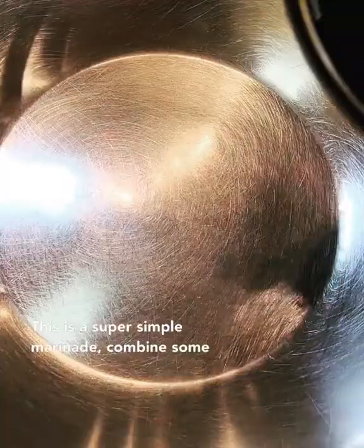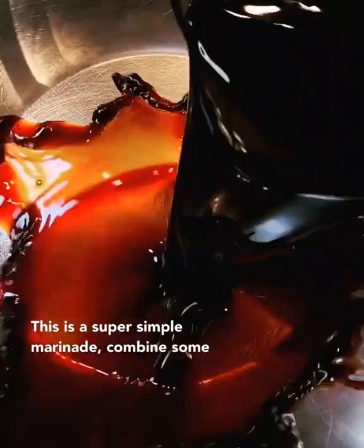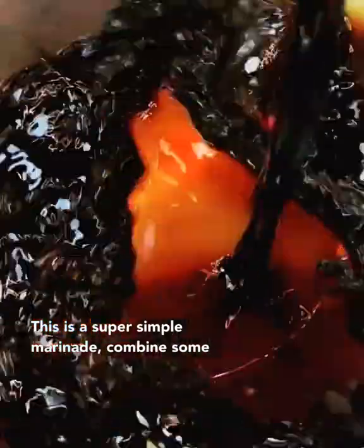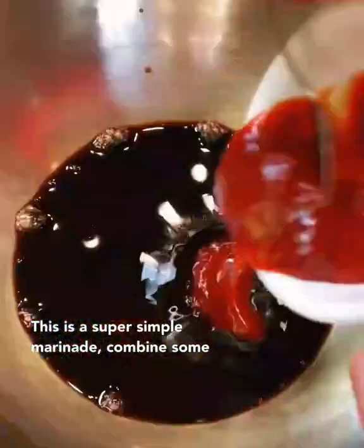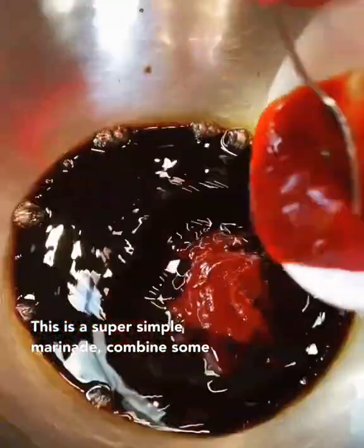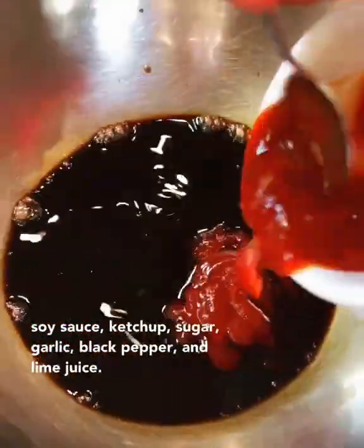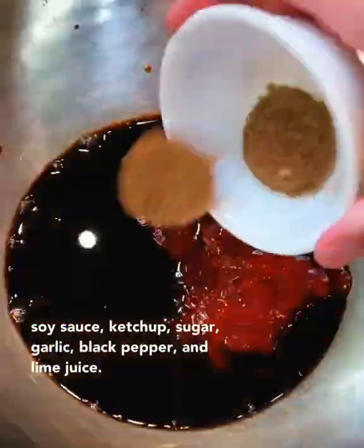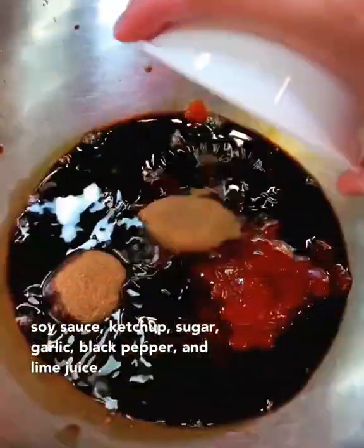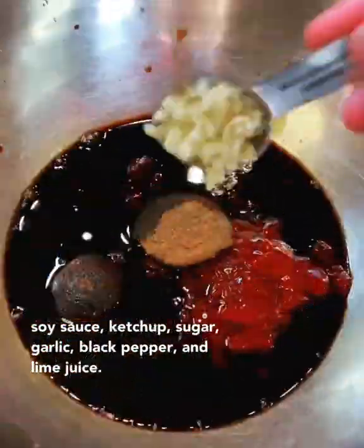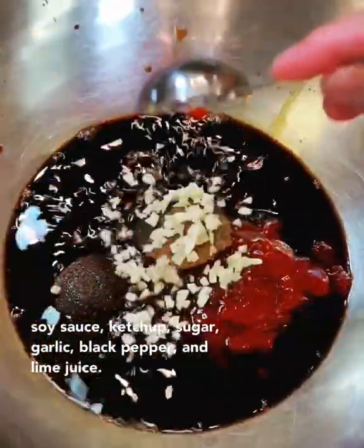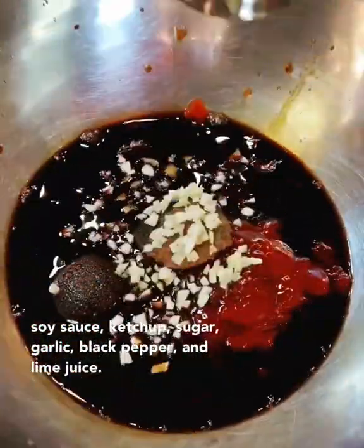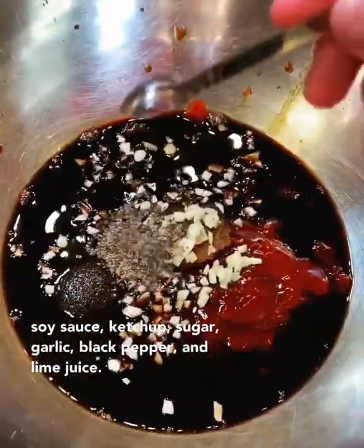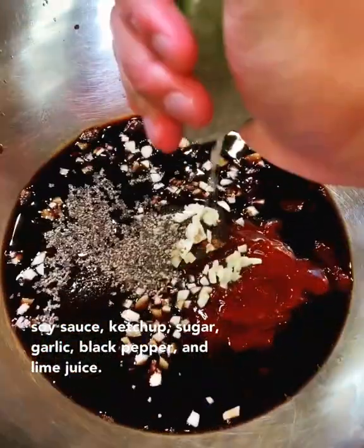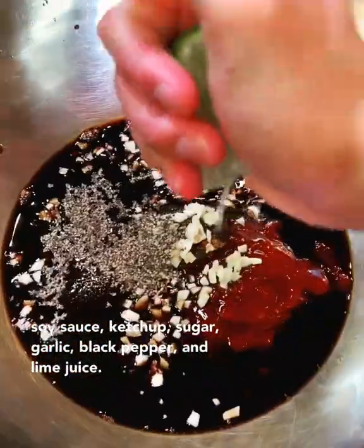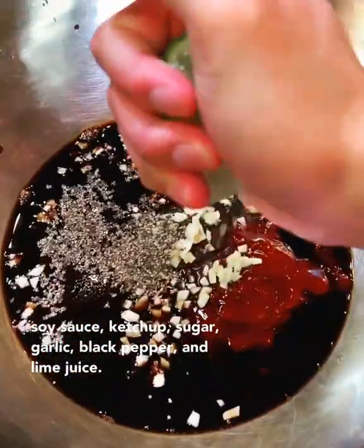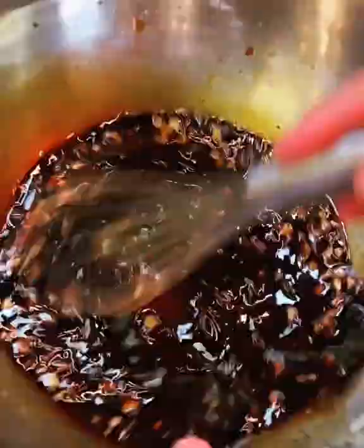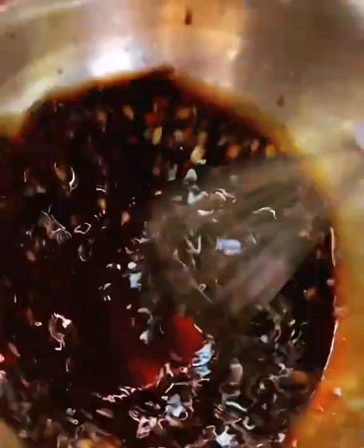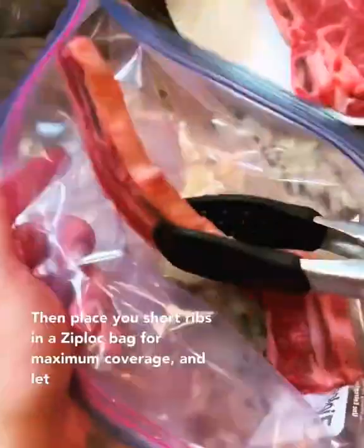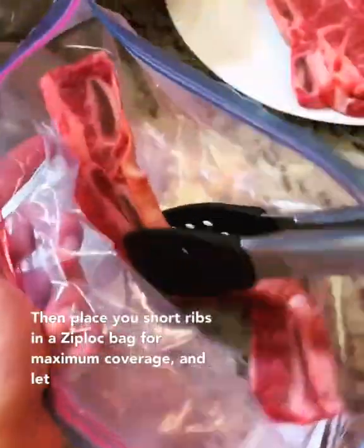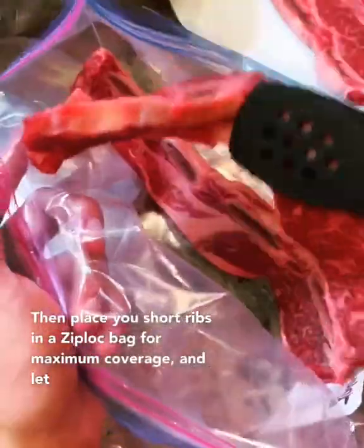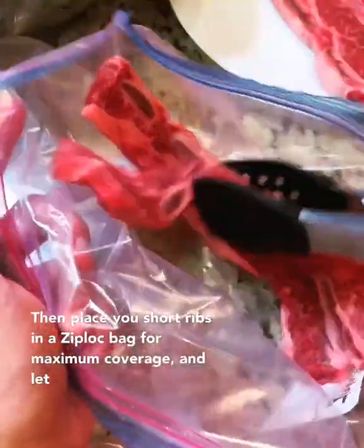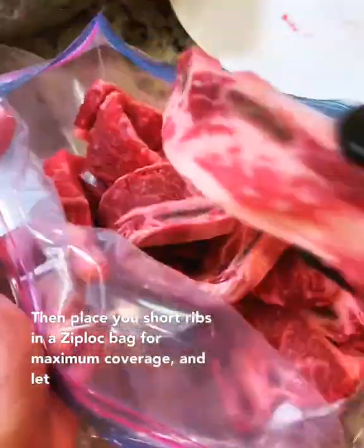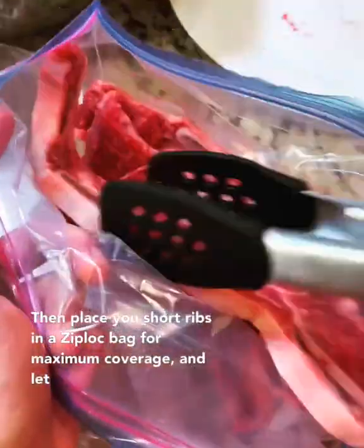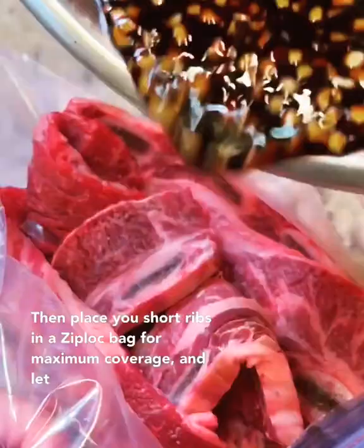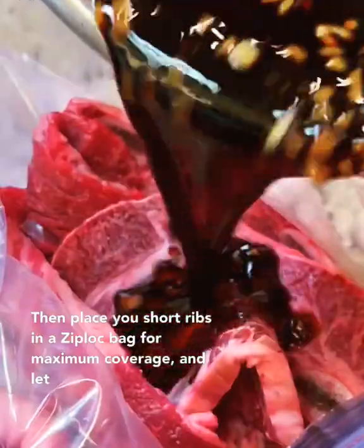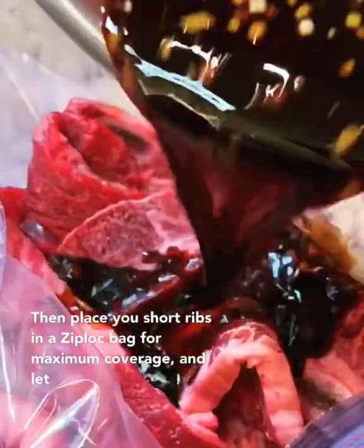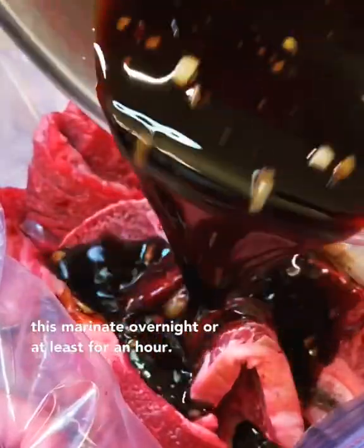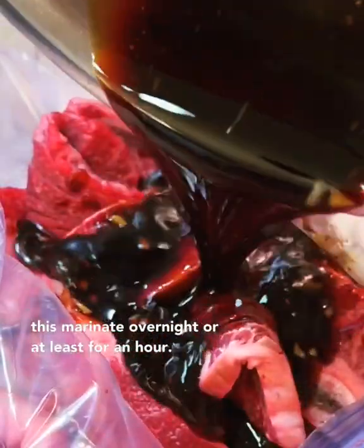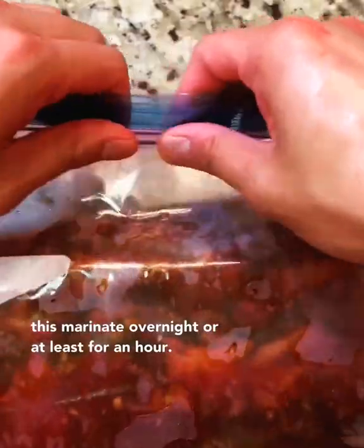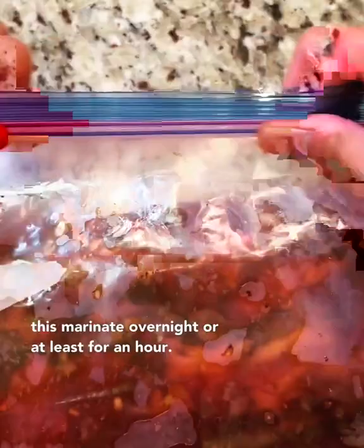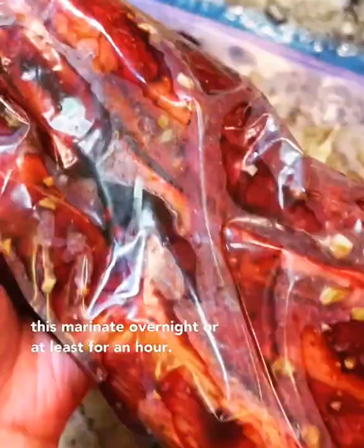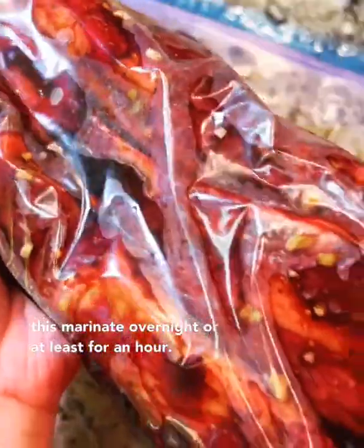This is a super simple marinade. Combine some soy sauce, ketchup, sugar, garlic, black pepper, and lime juice. Then place your short ribs in a ziplock bag for maximum coverage and let this marinate overnight, or at least for an hour.